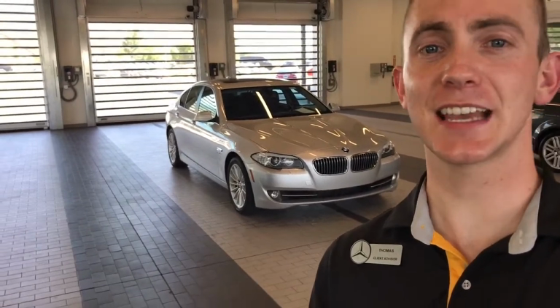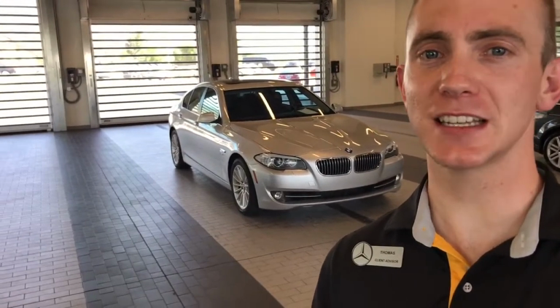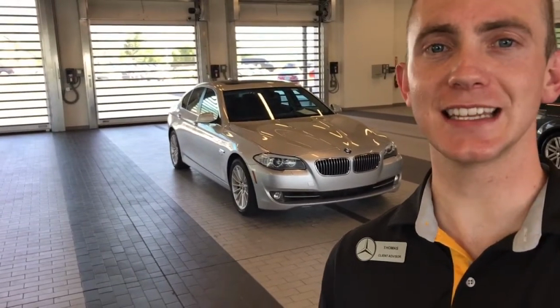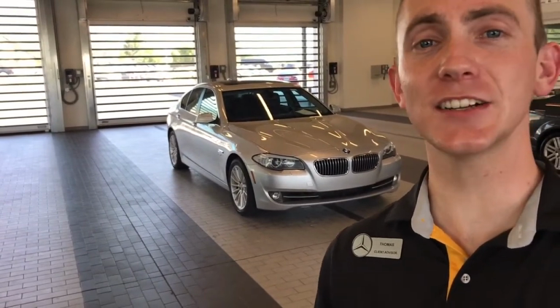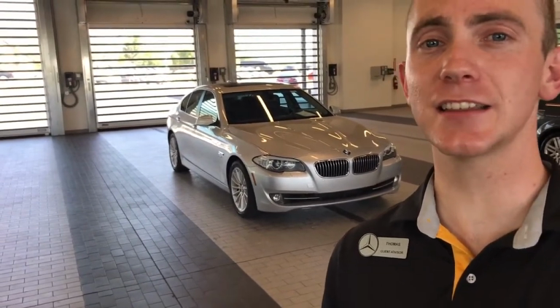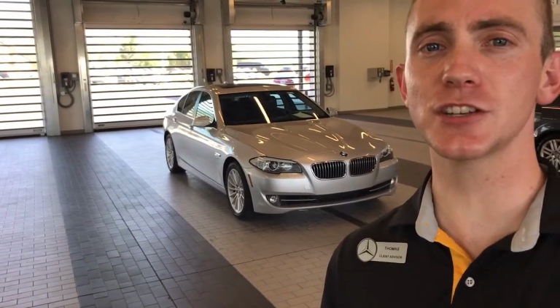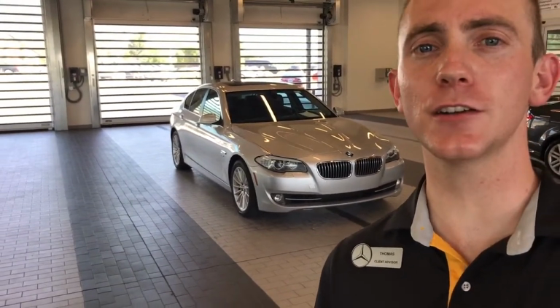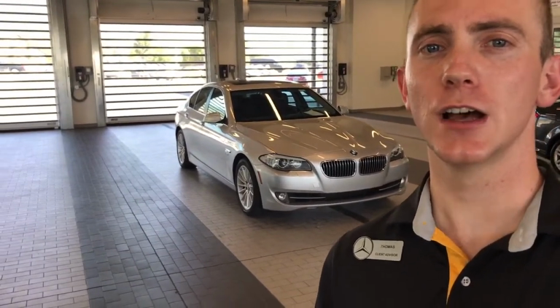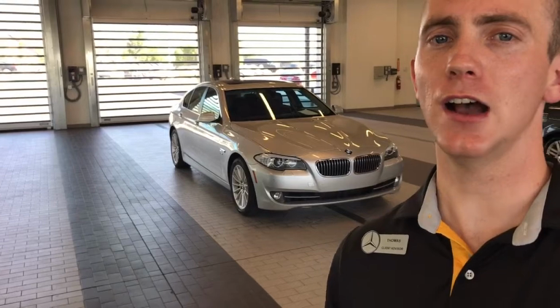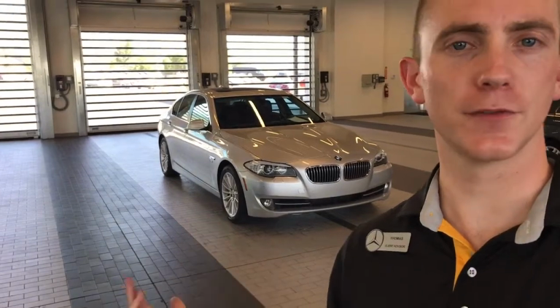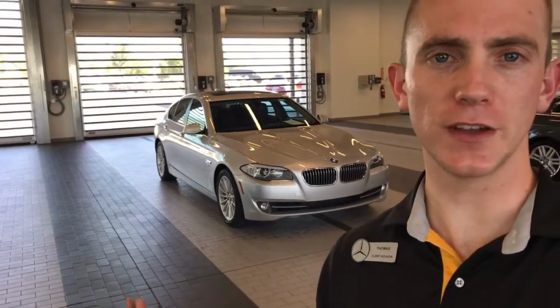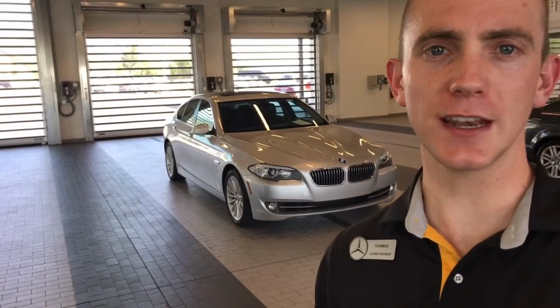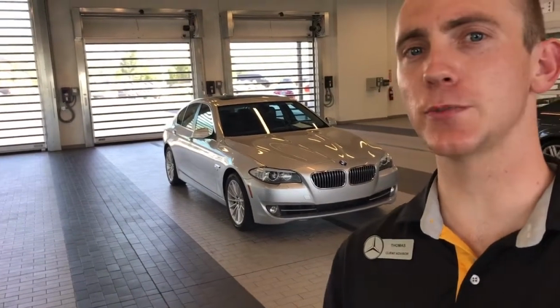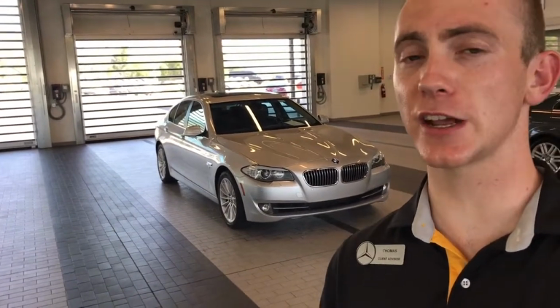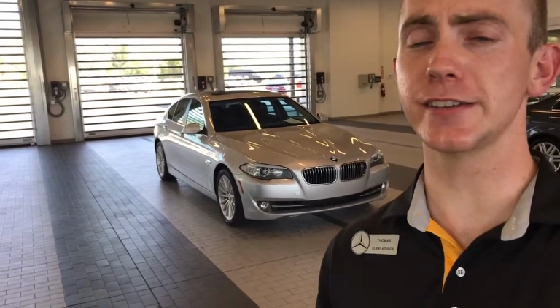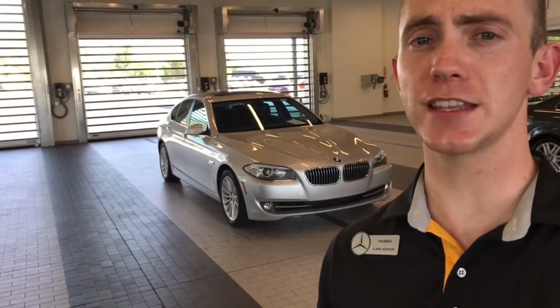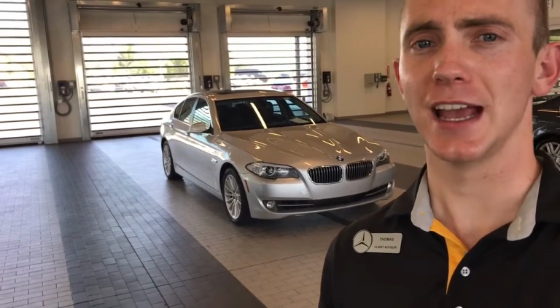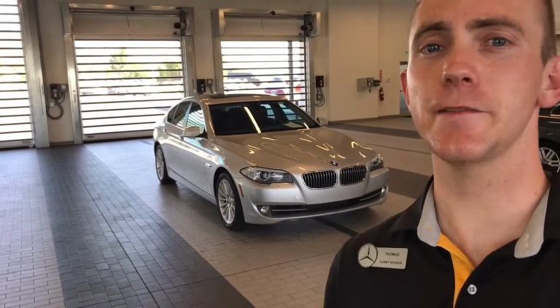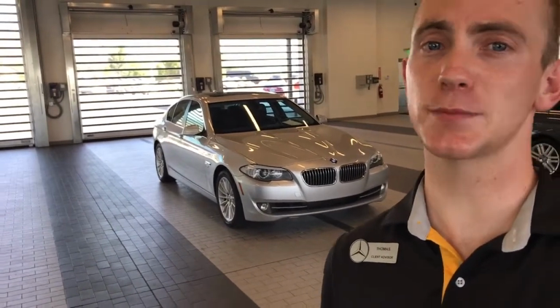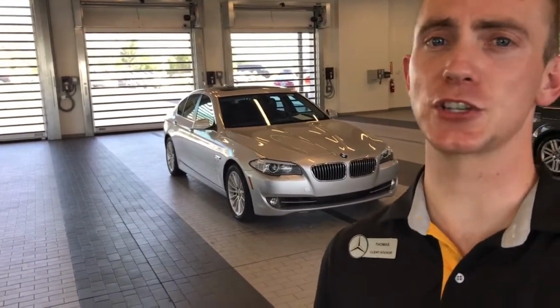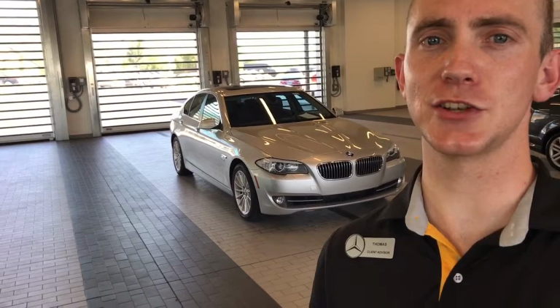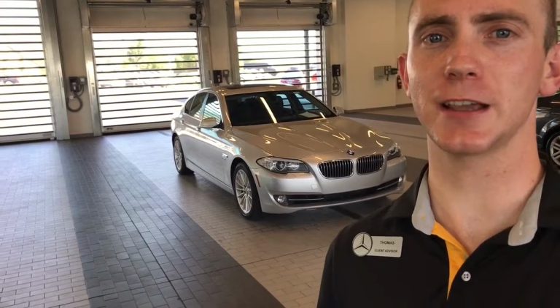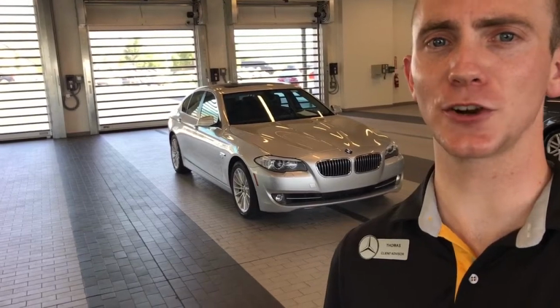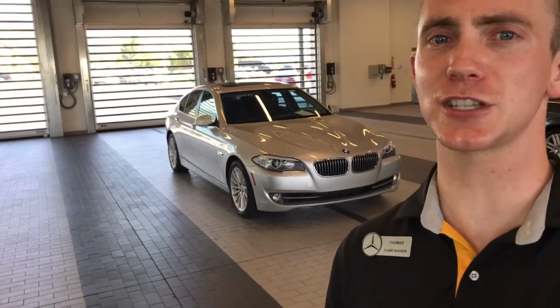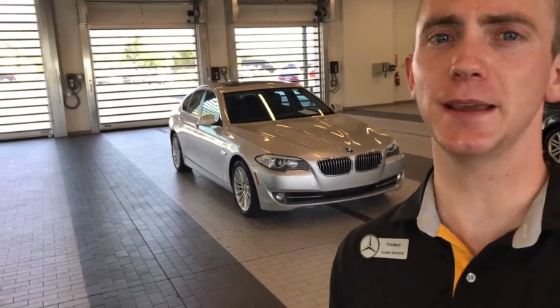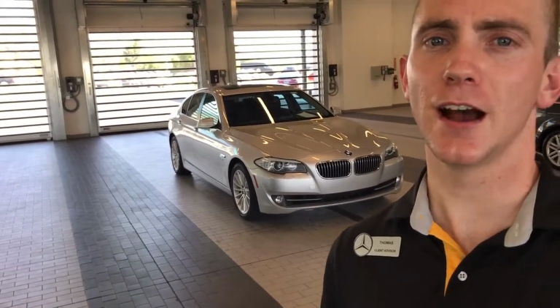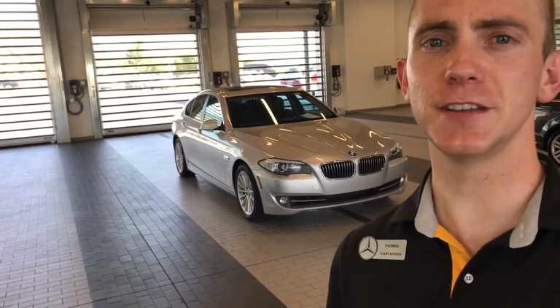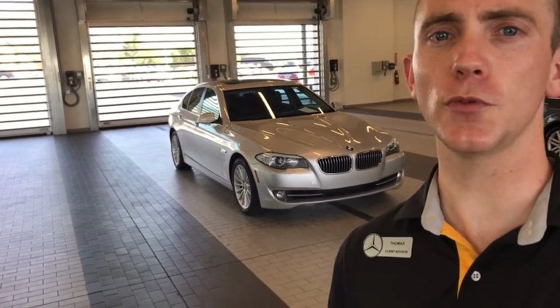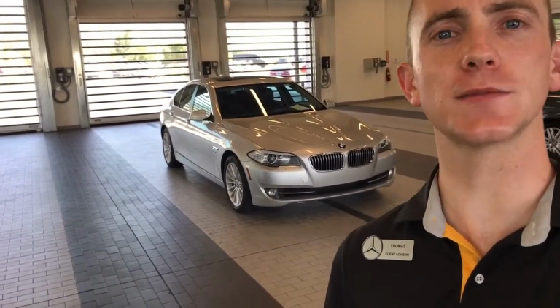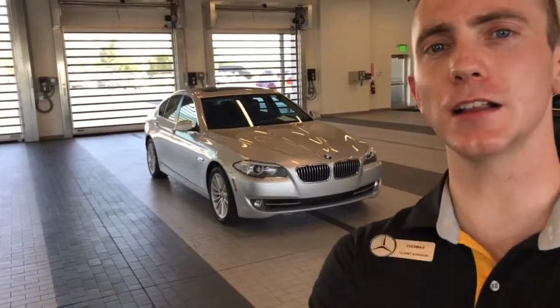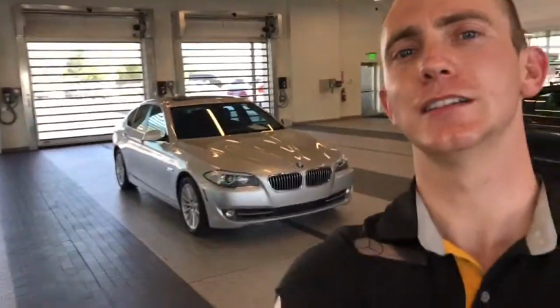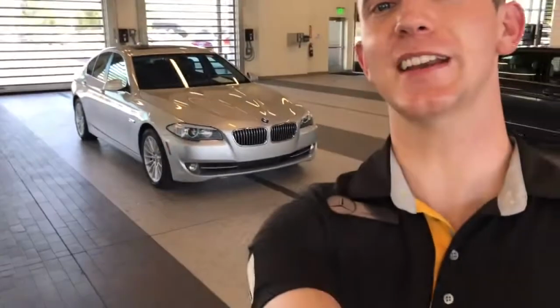Second reason, it's easier to see the condition of the vehicle through a video than it is through pictures. Now, I understand this one hasn't even had its pictures taken, so you're kind of getting an earlier sneak peek of this vehicle before it is made available. Let's check it out.